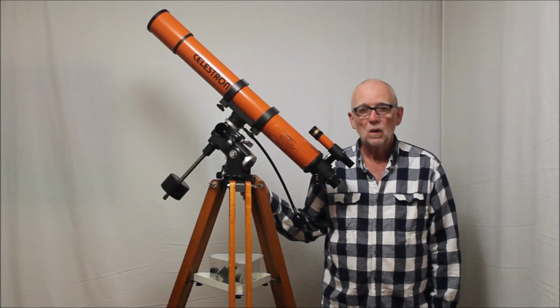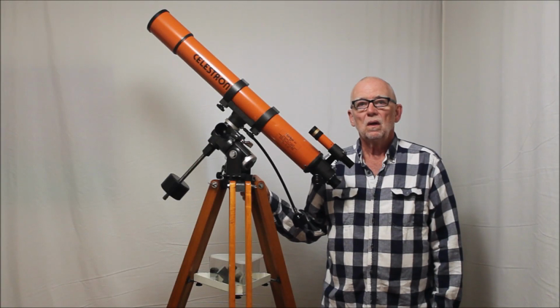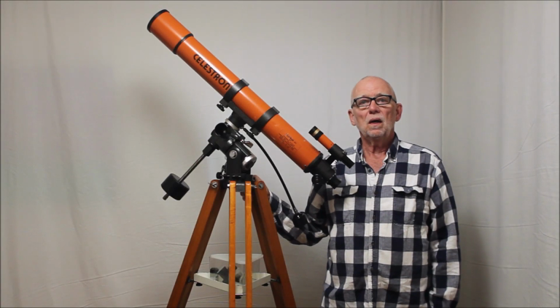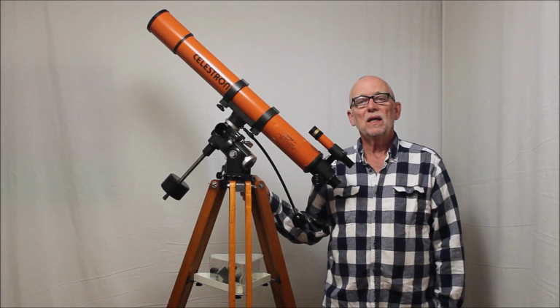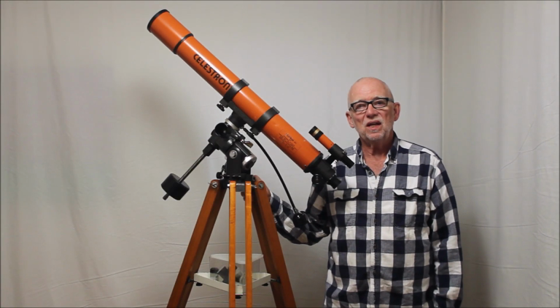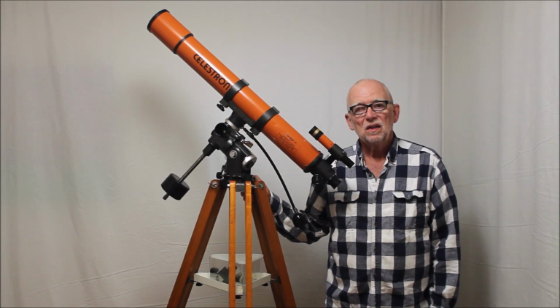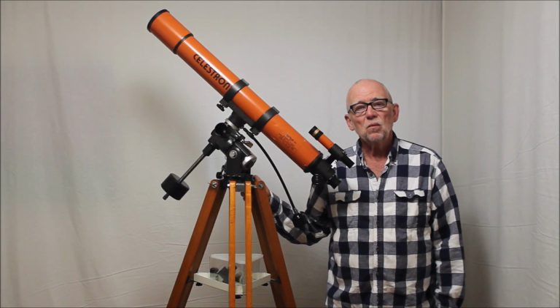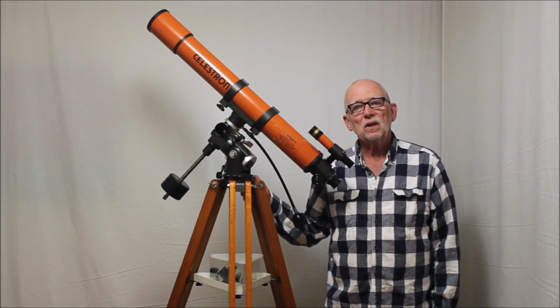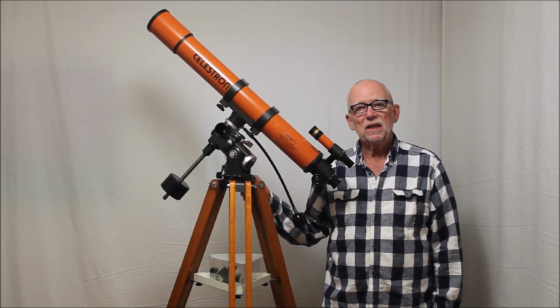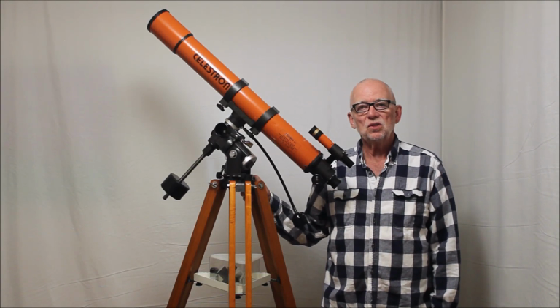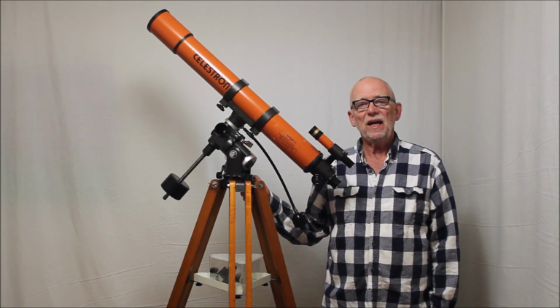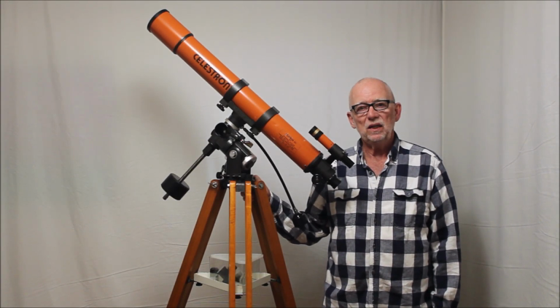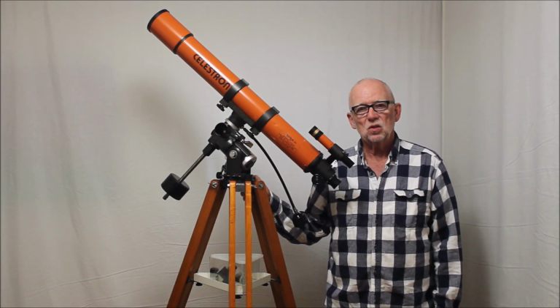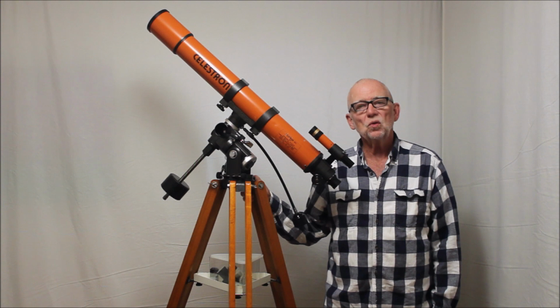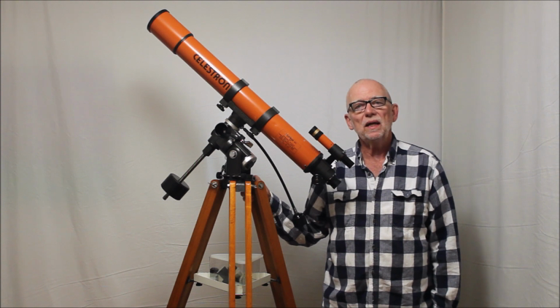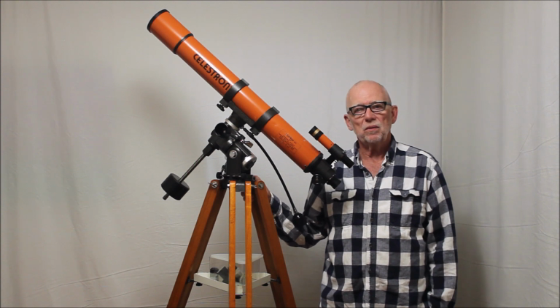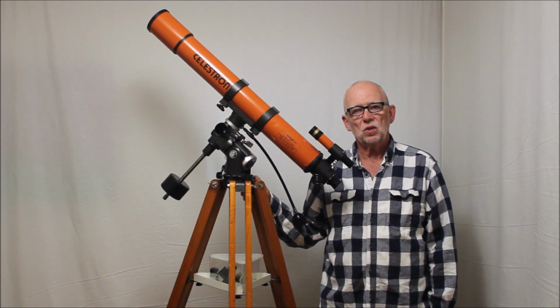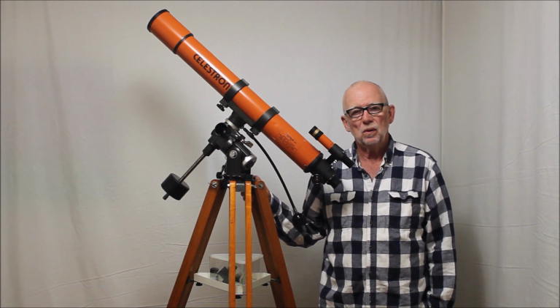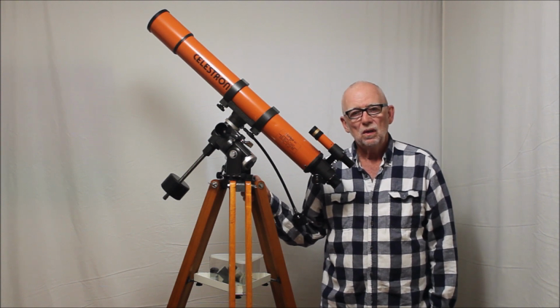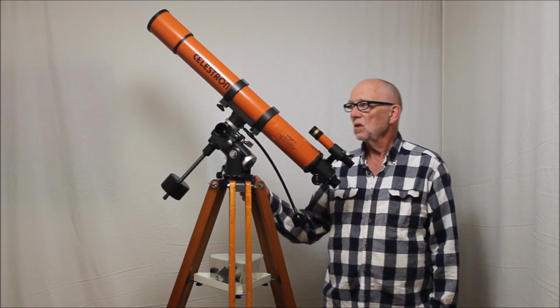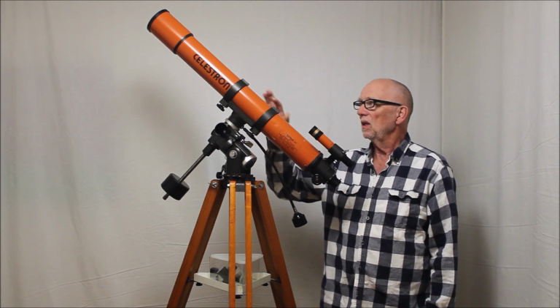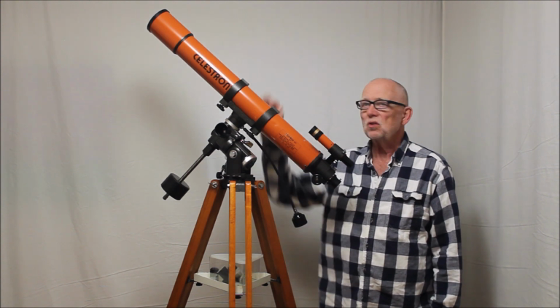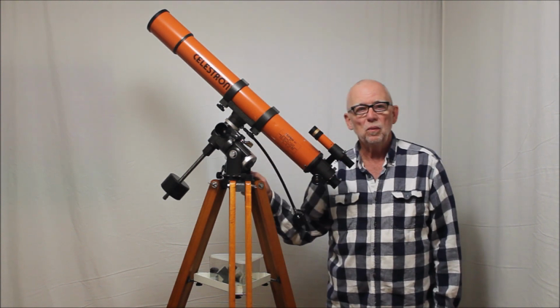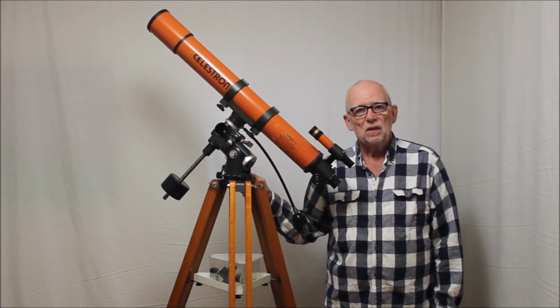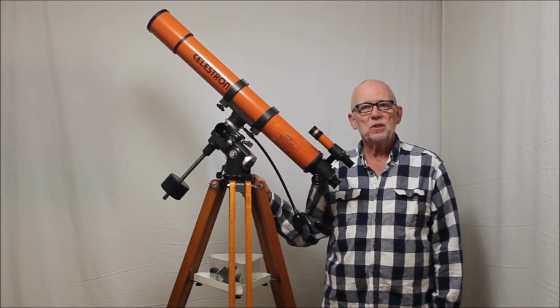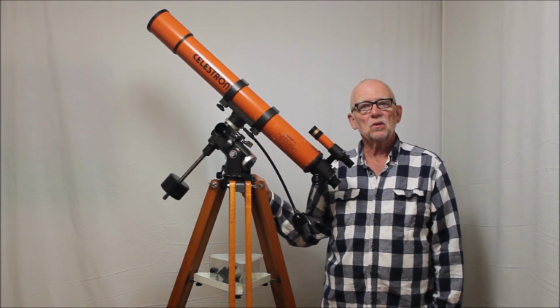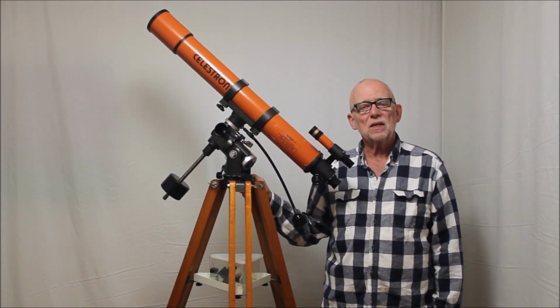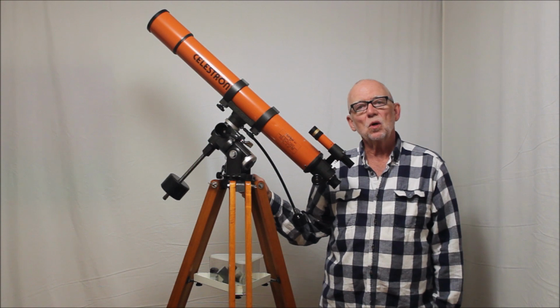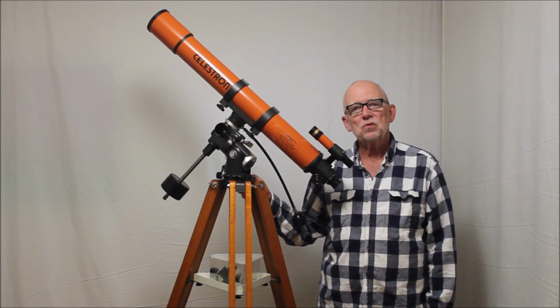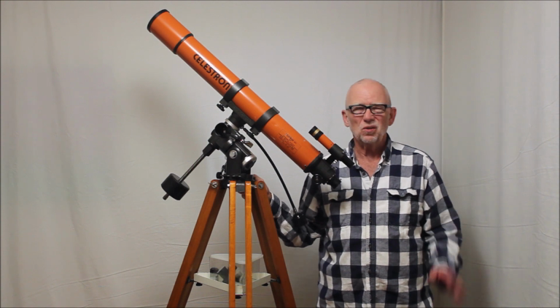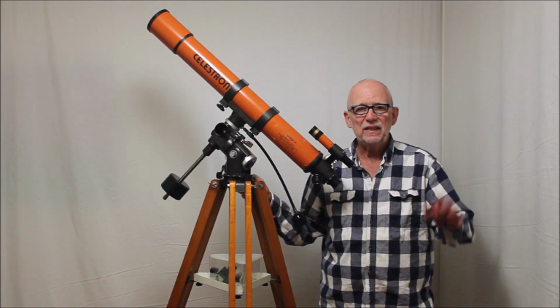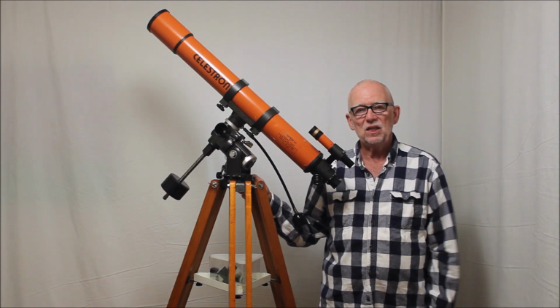Hi, my name is Dave. Today we're going to look at the C80 Celestron 80mm scope. This is an F11 scope. This particular classic scope dates from the early 1980s.